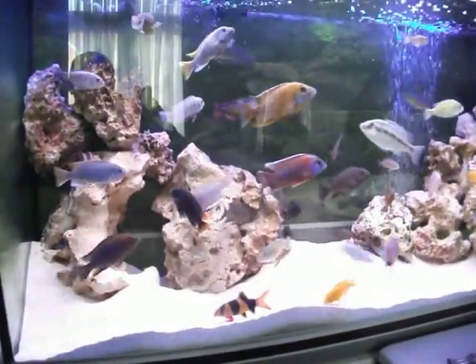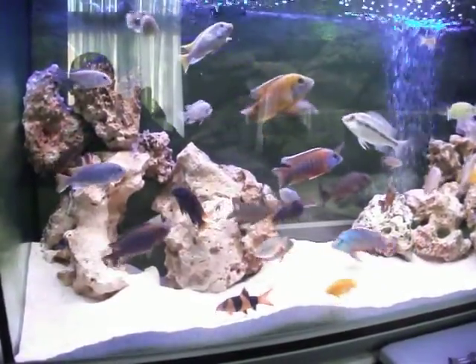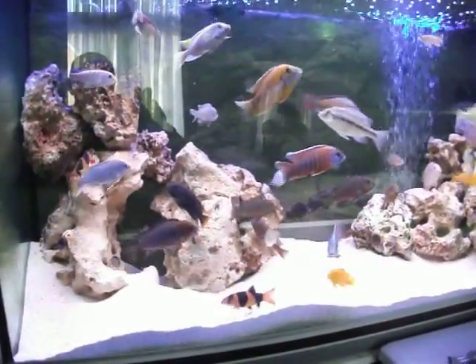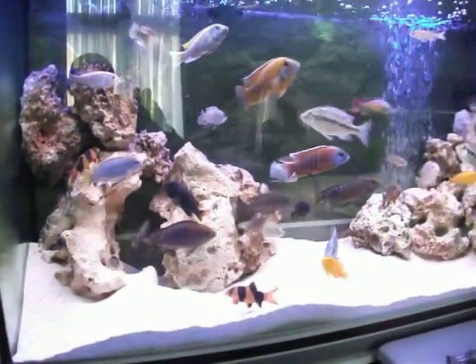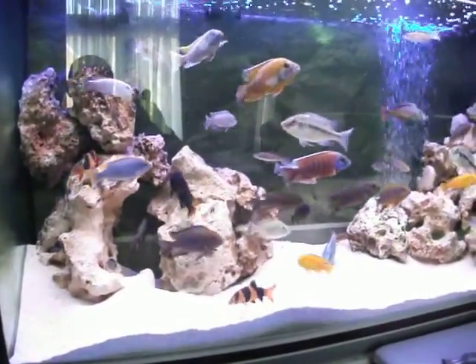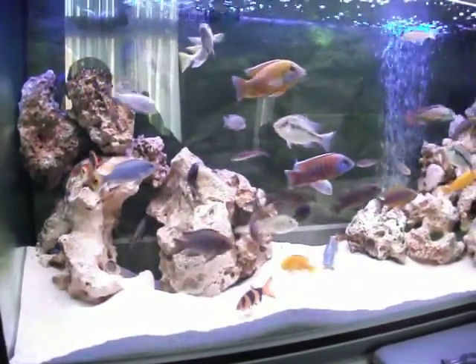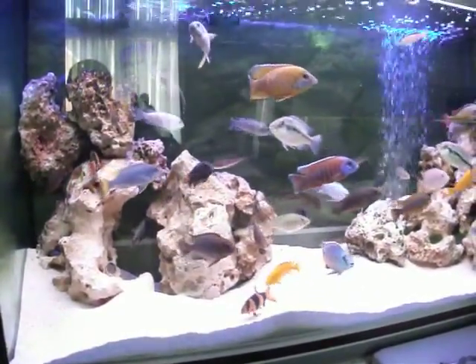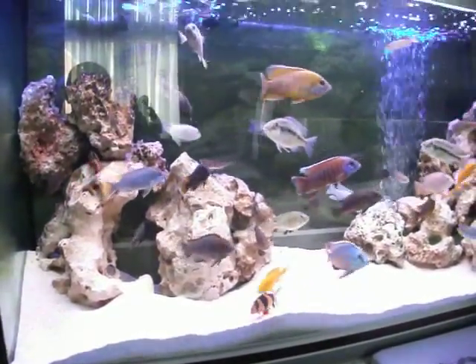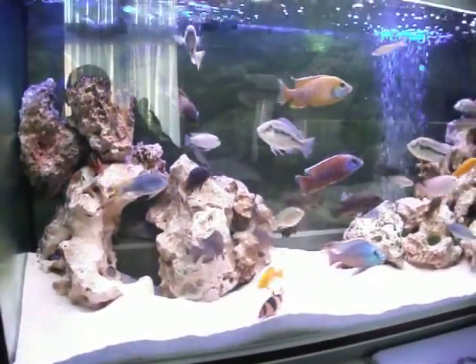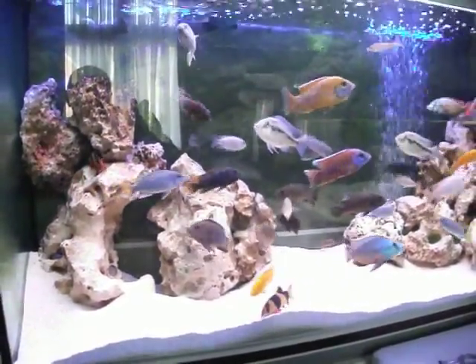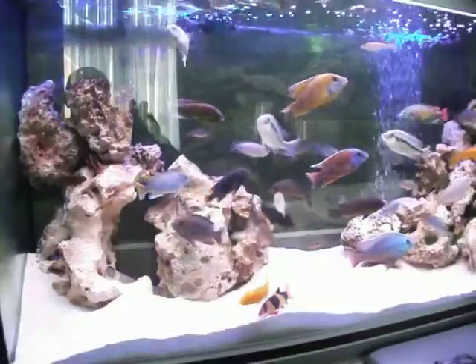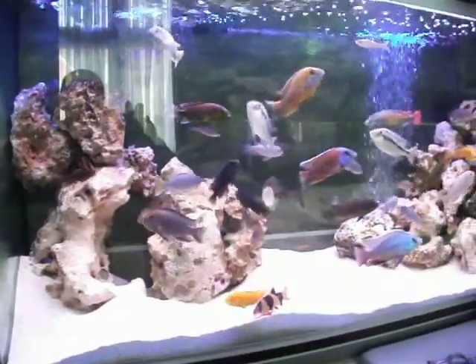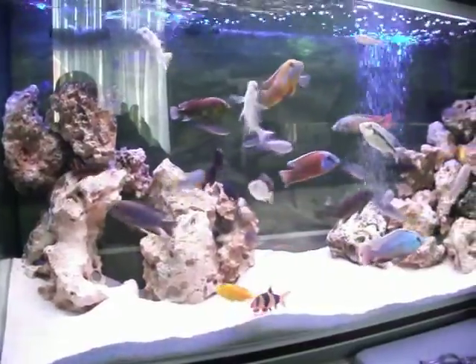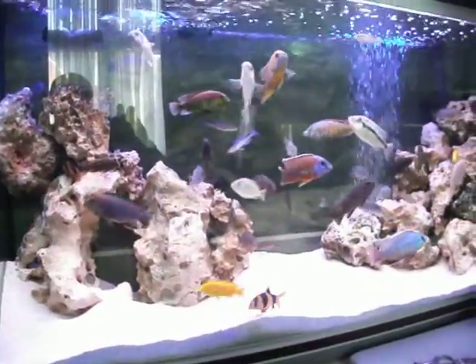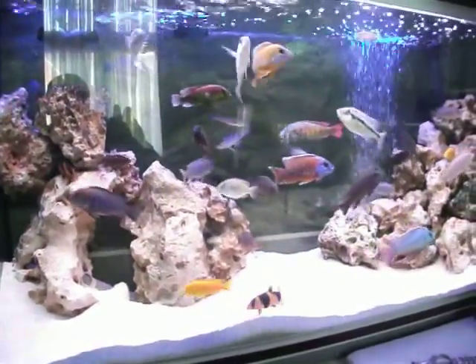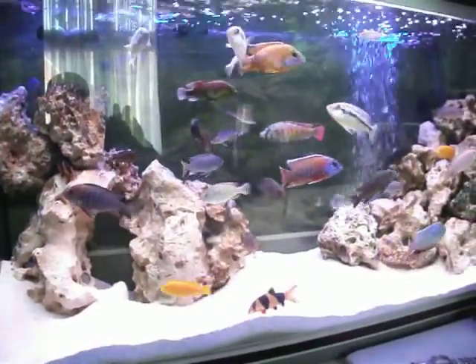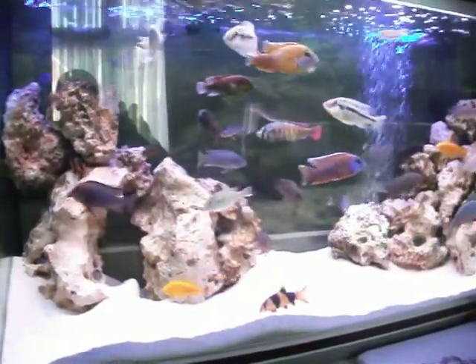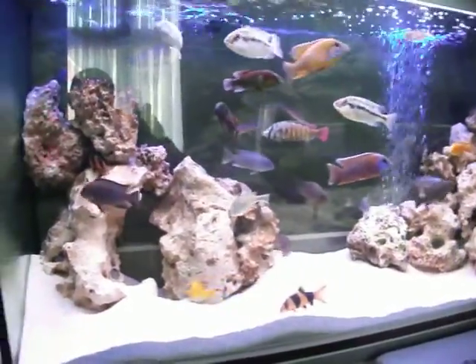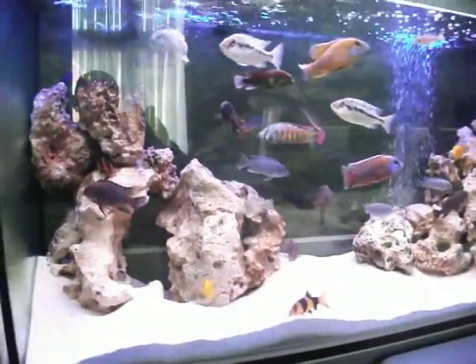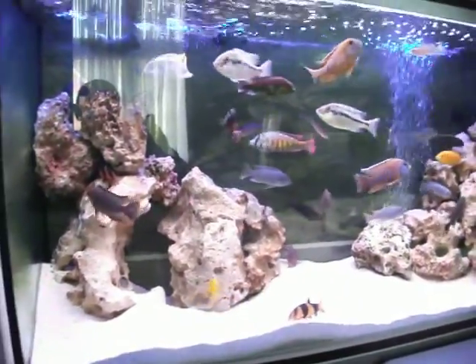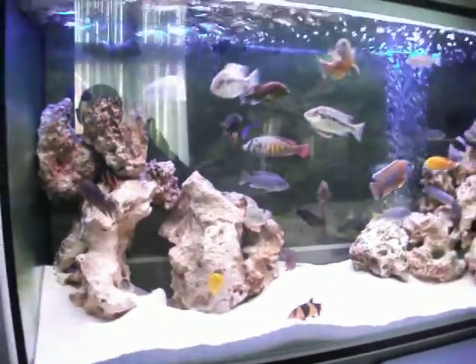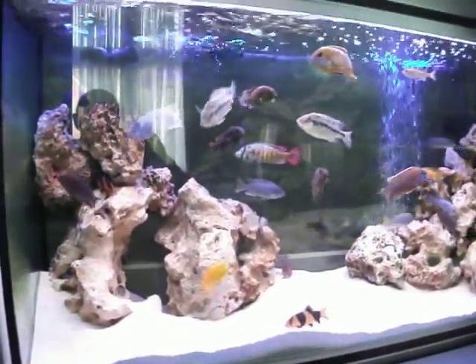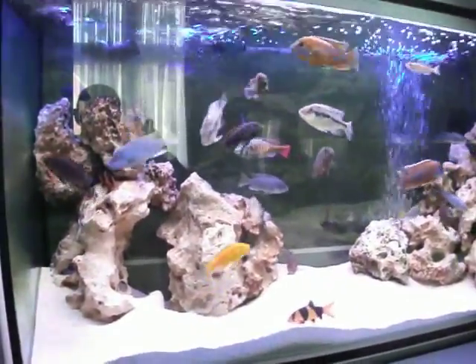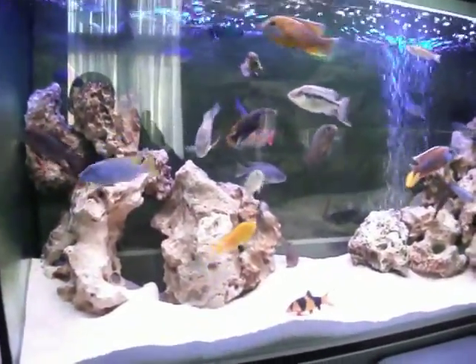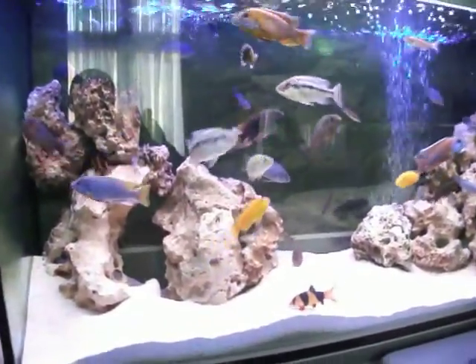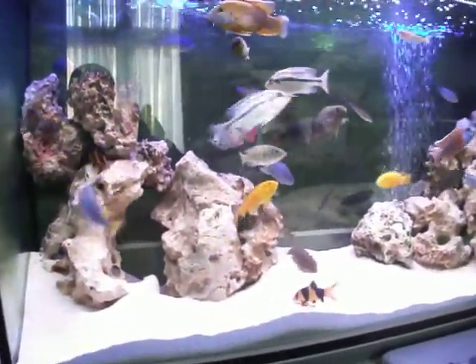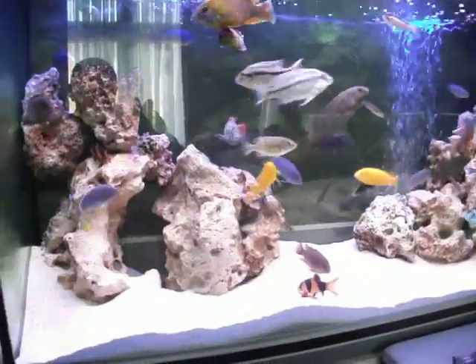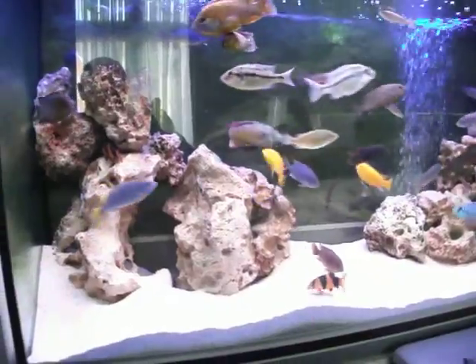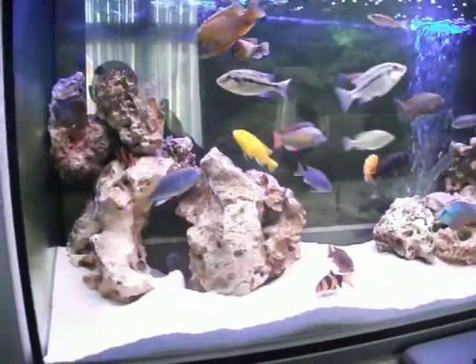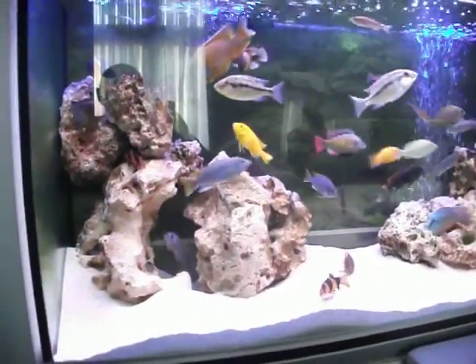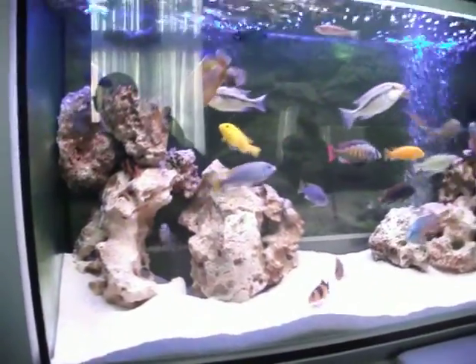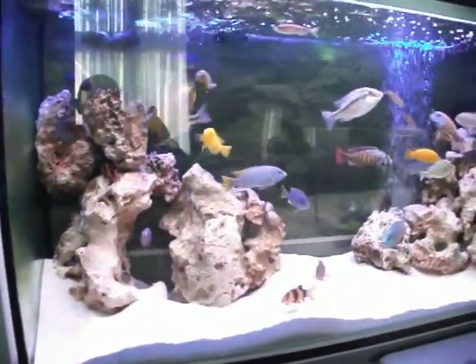An update for my fish tank. You can see I've rearranged the rocks. I've decided to take out the linen plants. I think it looks much better with just rocks on its own.